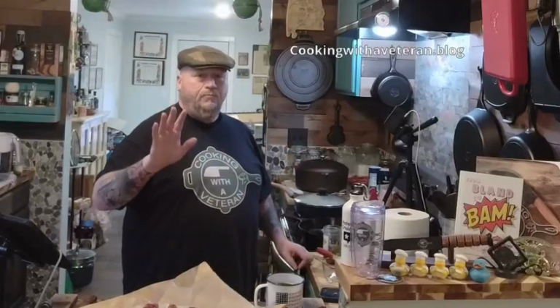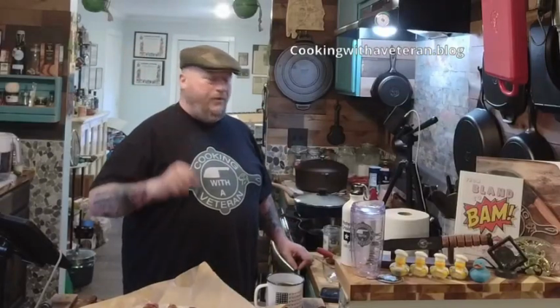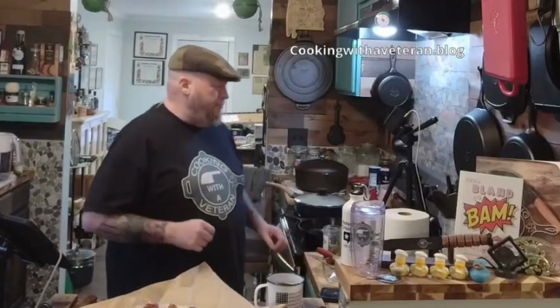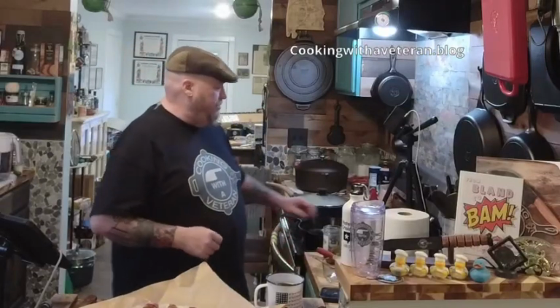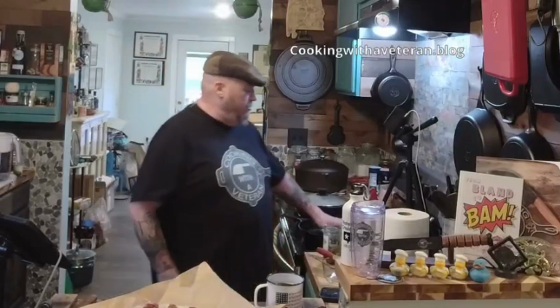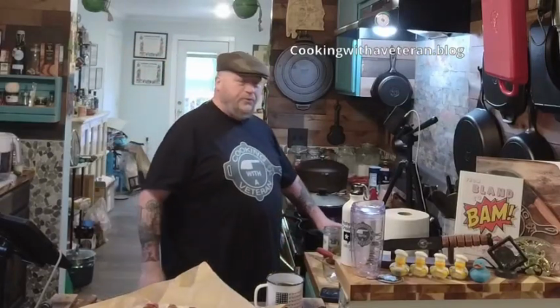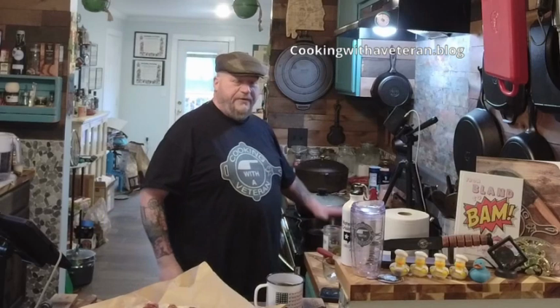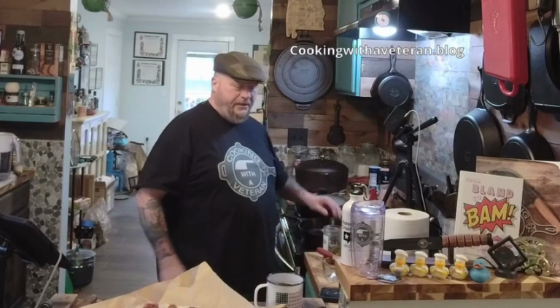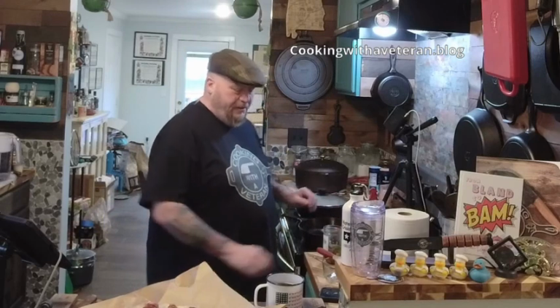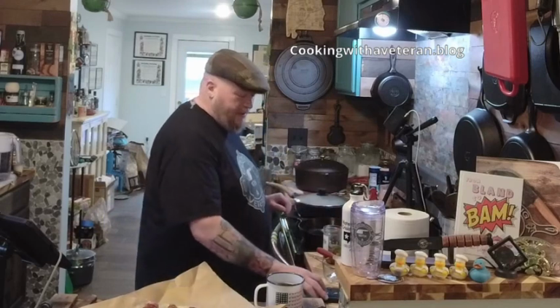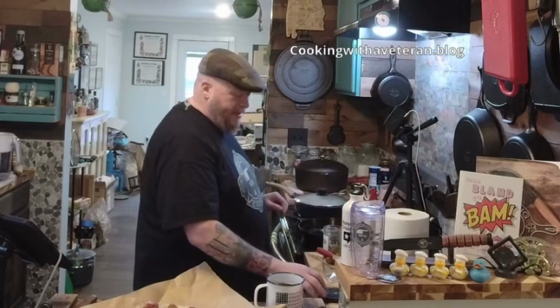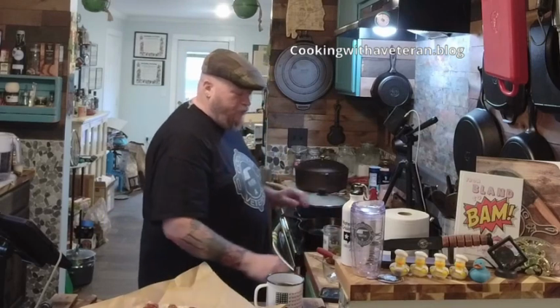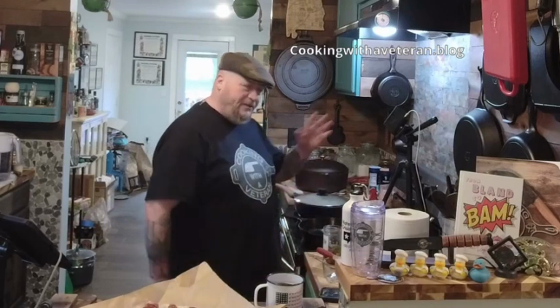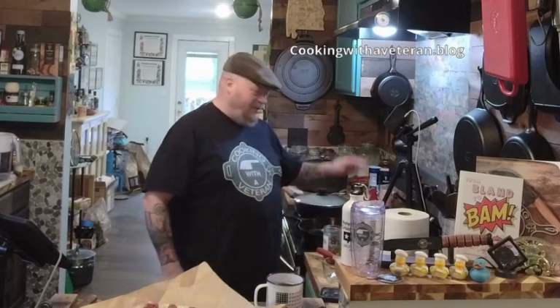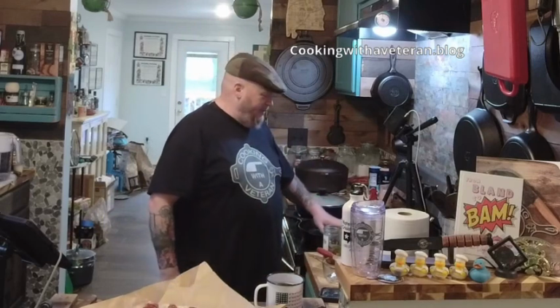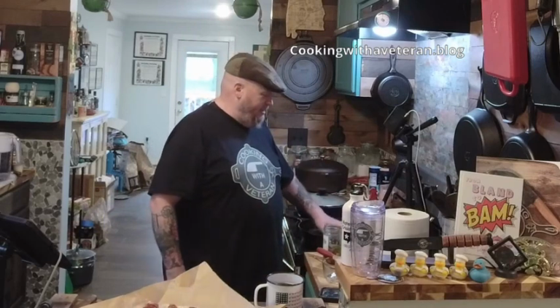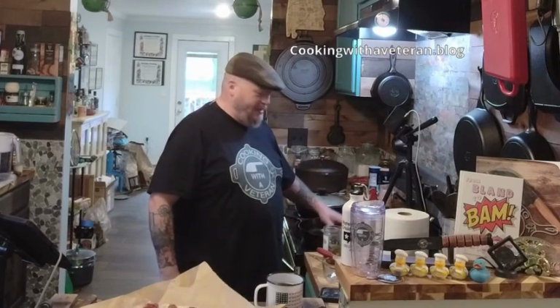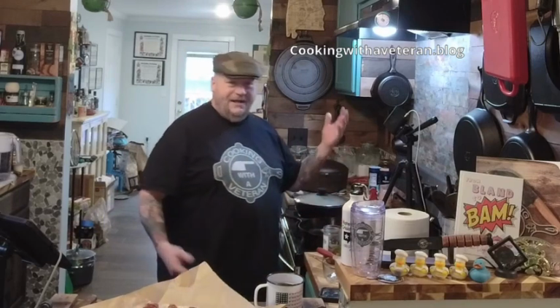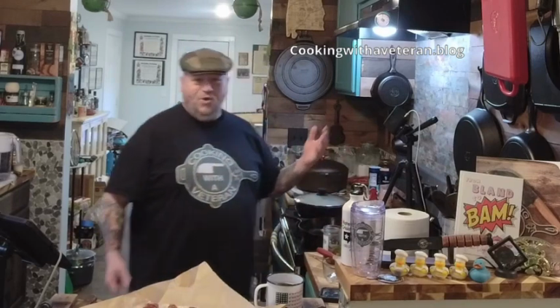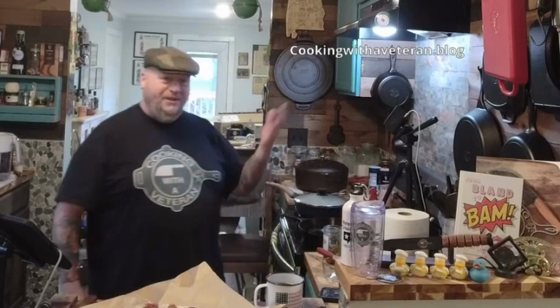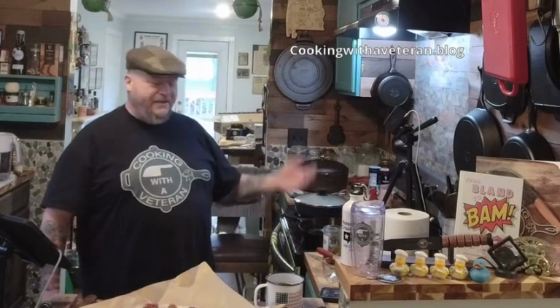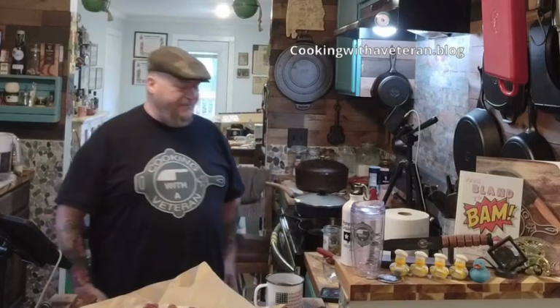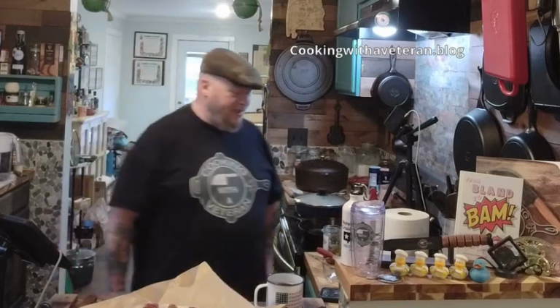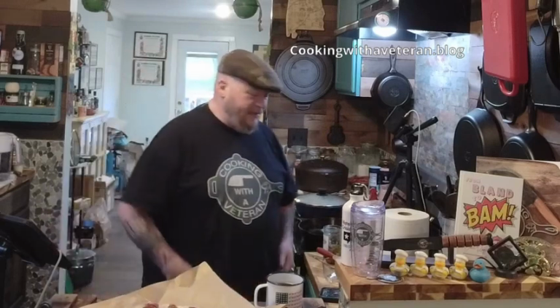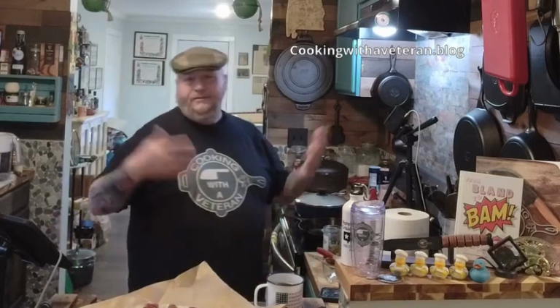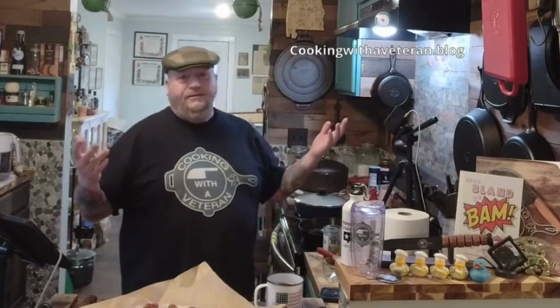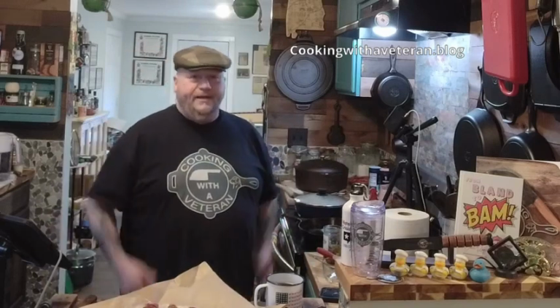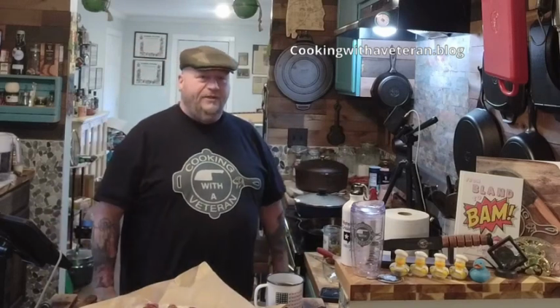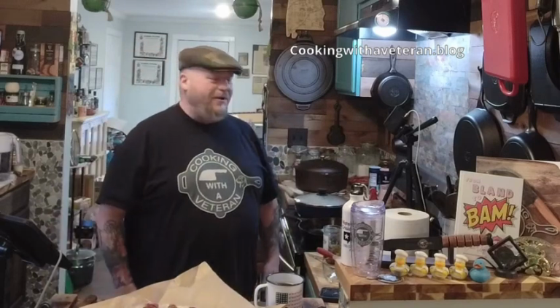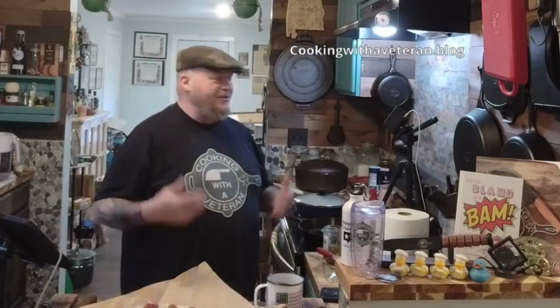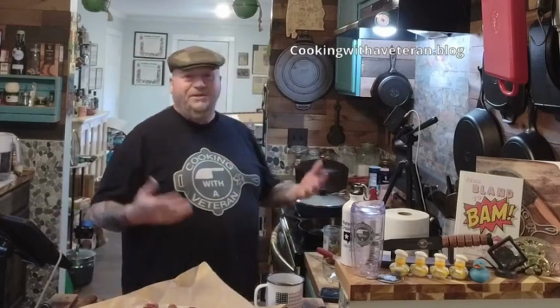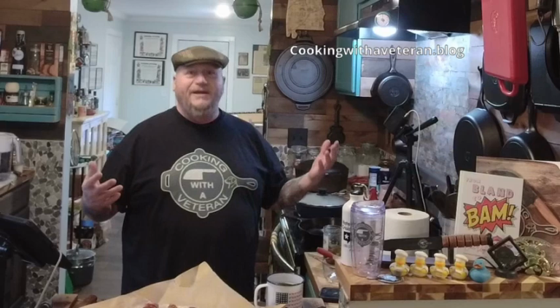Welcome back to Cooking with a Veteran. I'm running a little late today — had a doctor's appointment at the VA most of the day and then had to run some errands, so here I am.